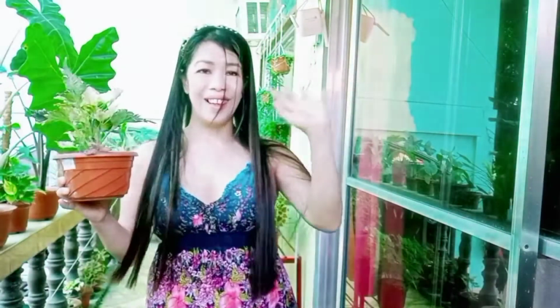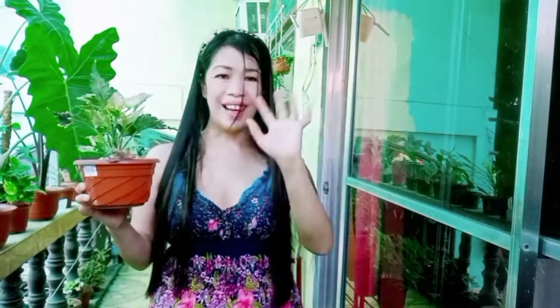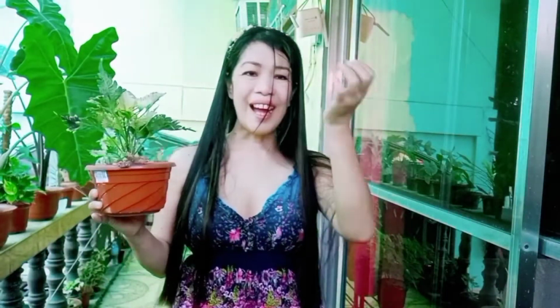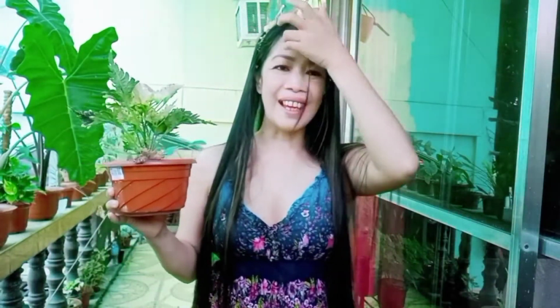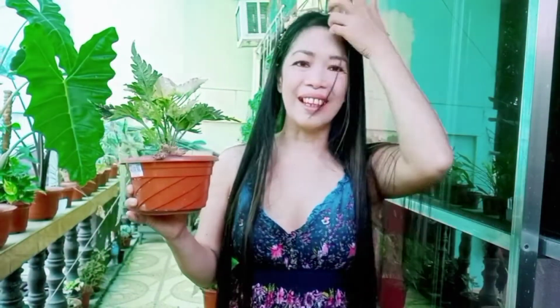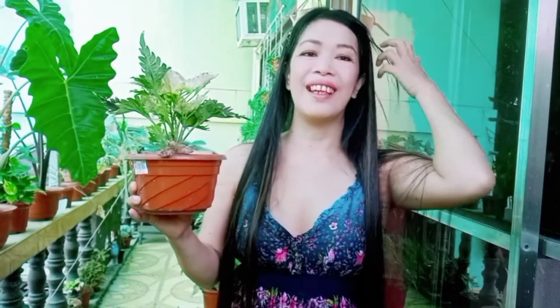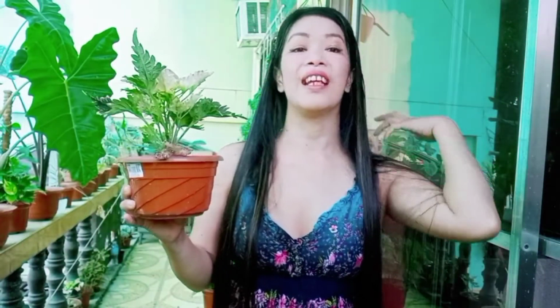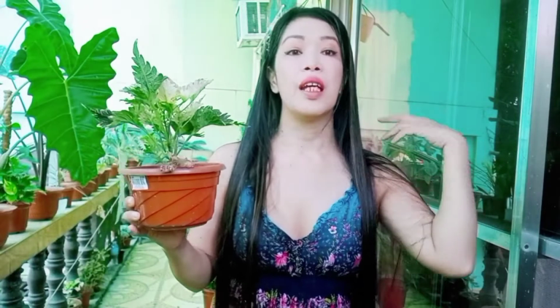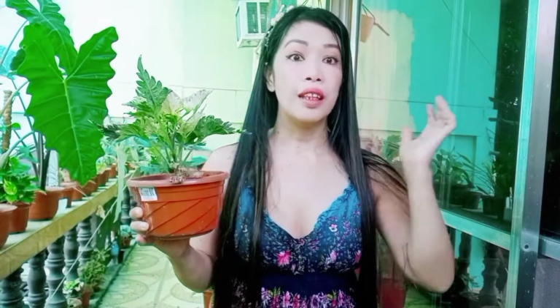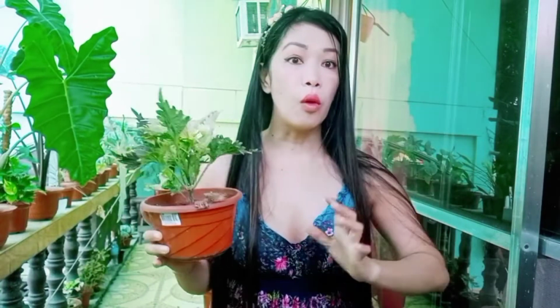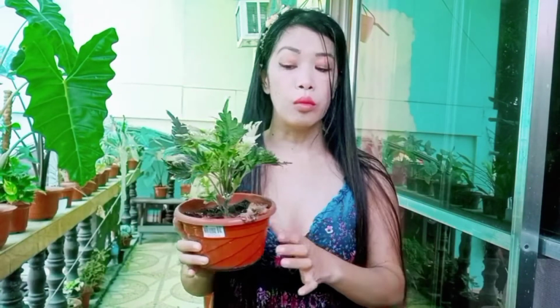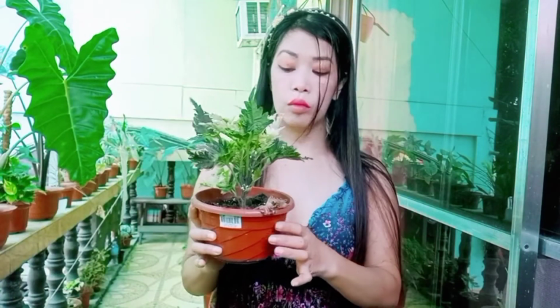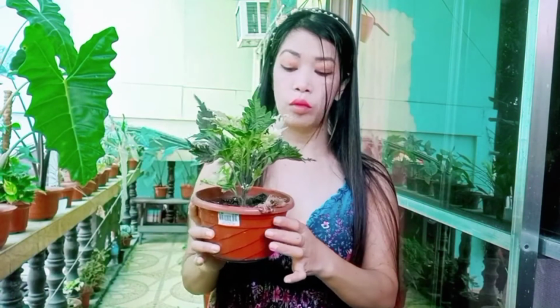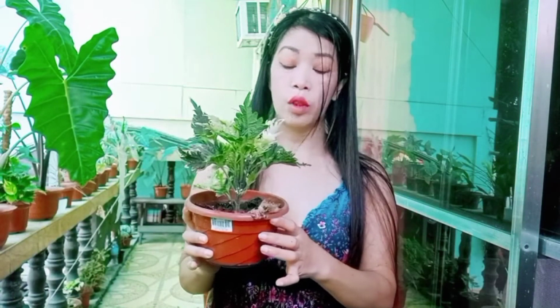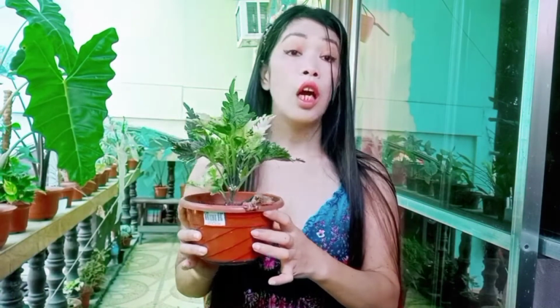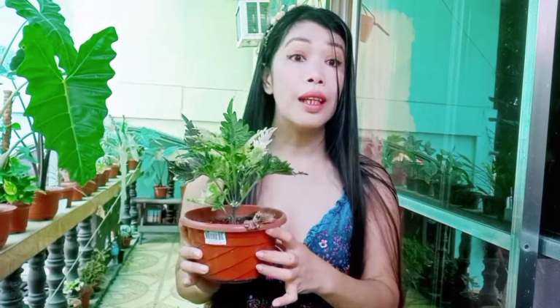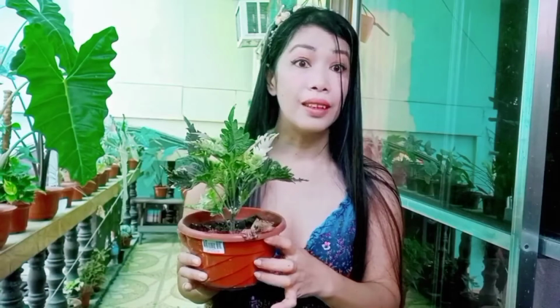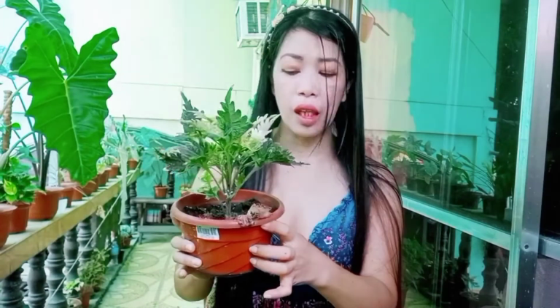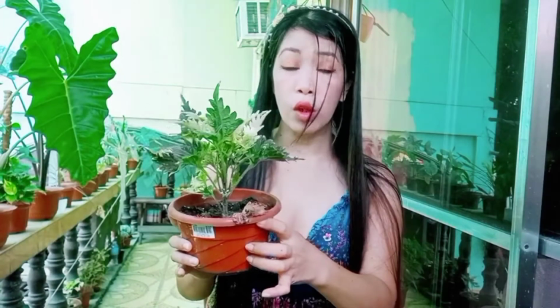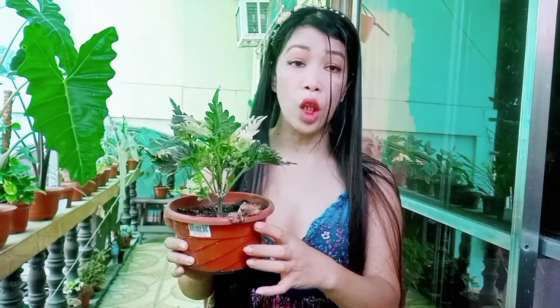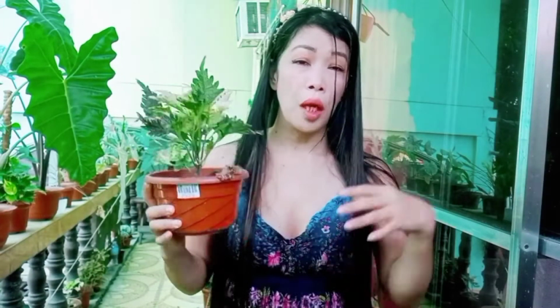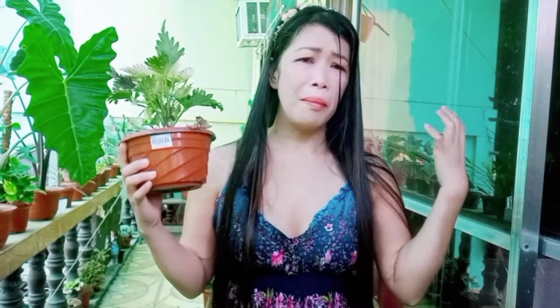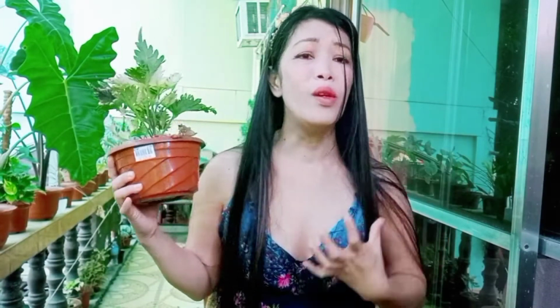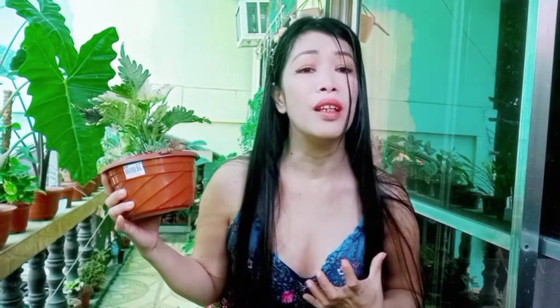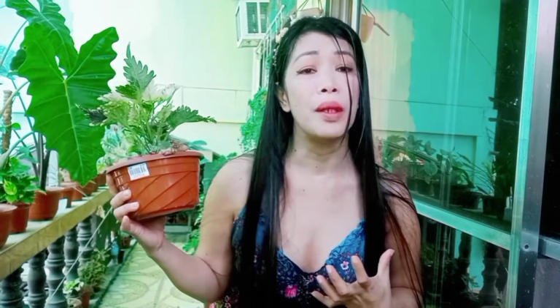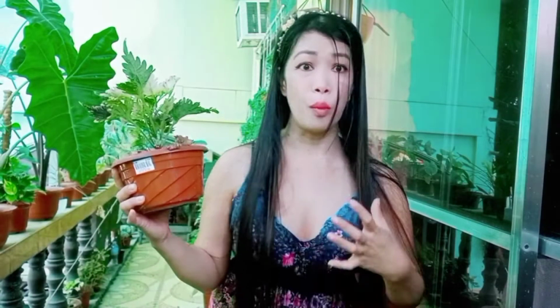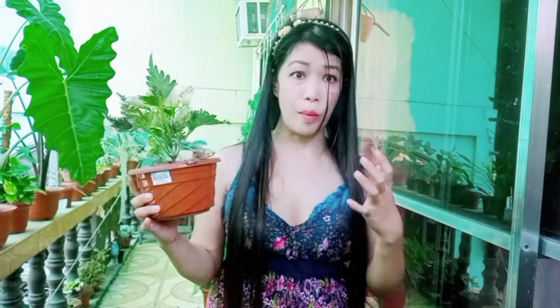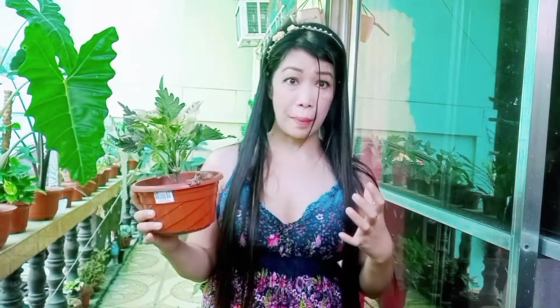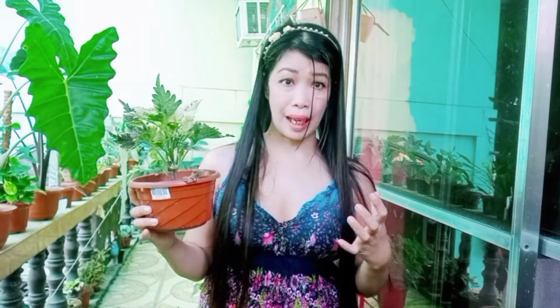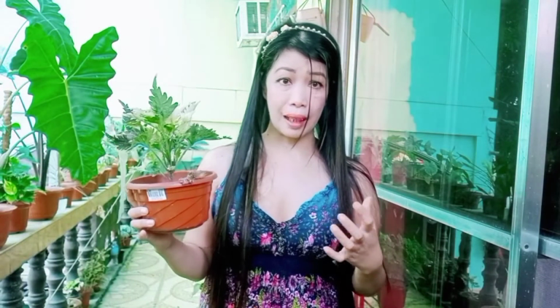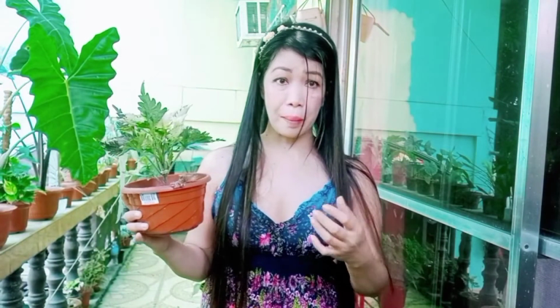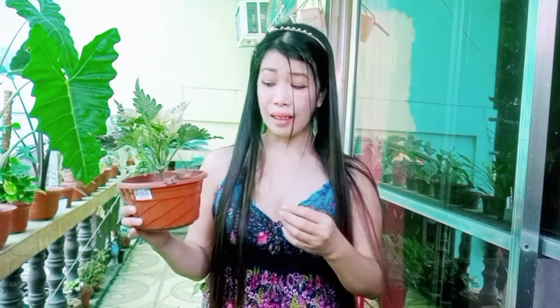Hi guys! Ngayon meron na naman akong problema sa aking plants.